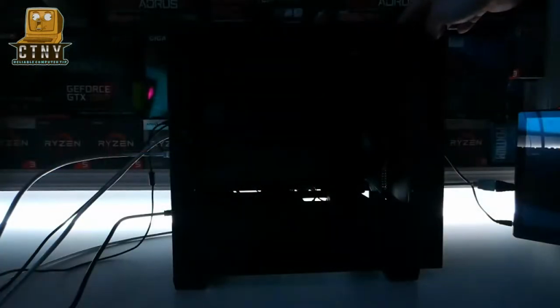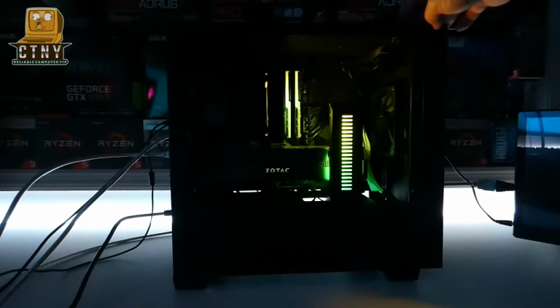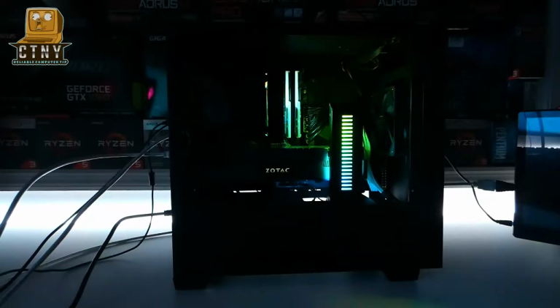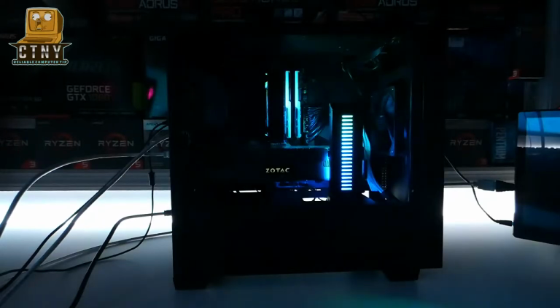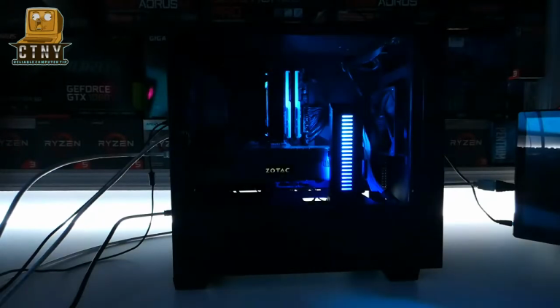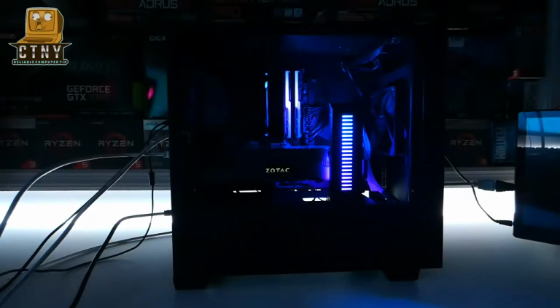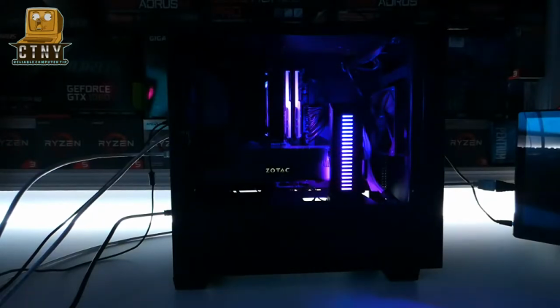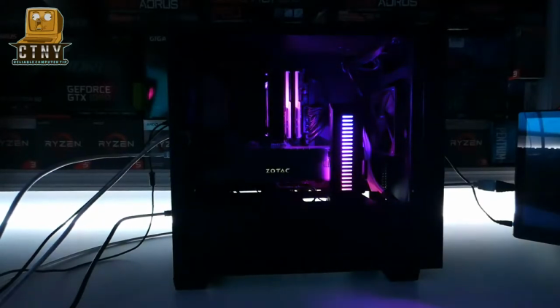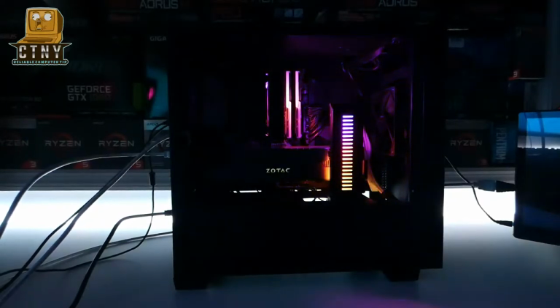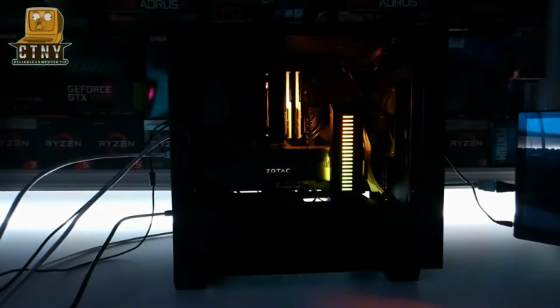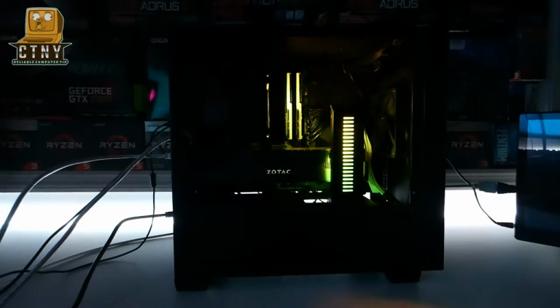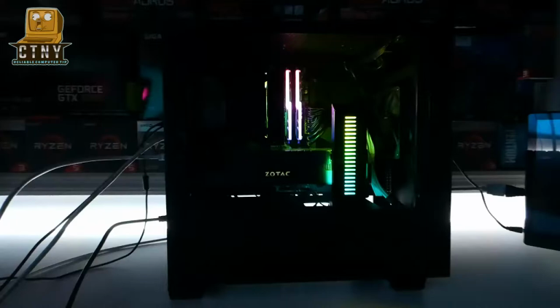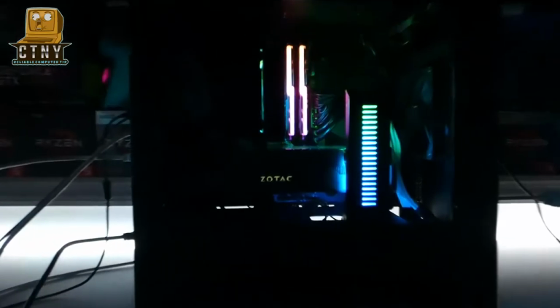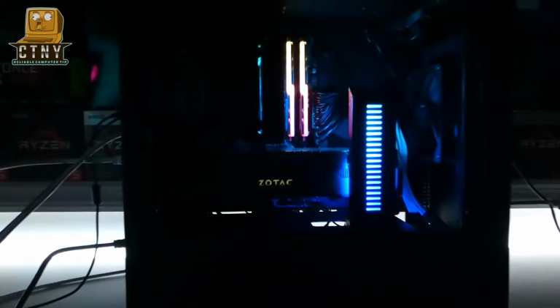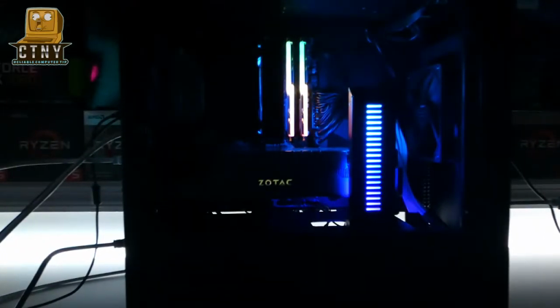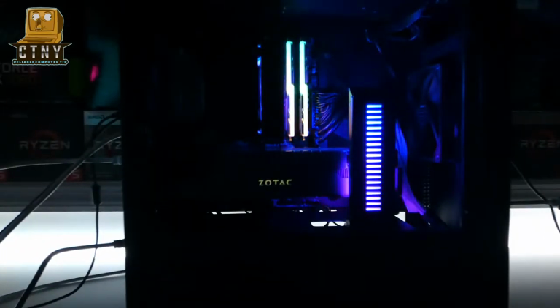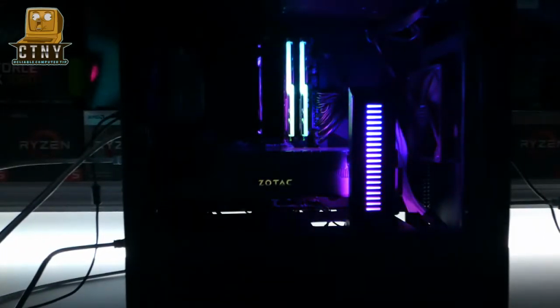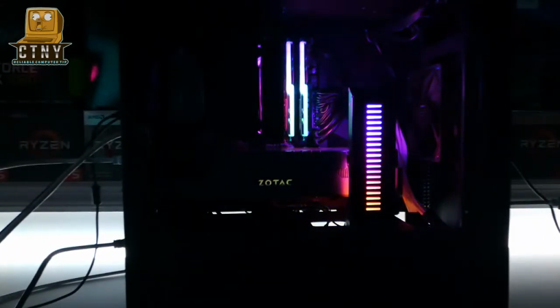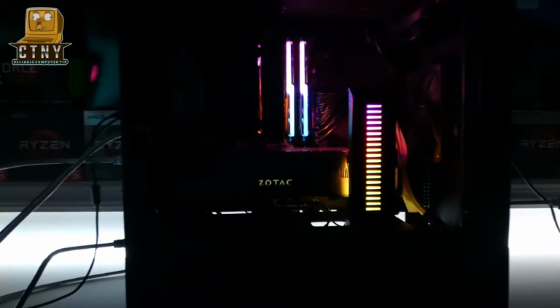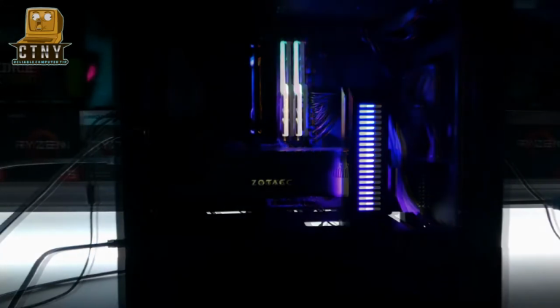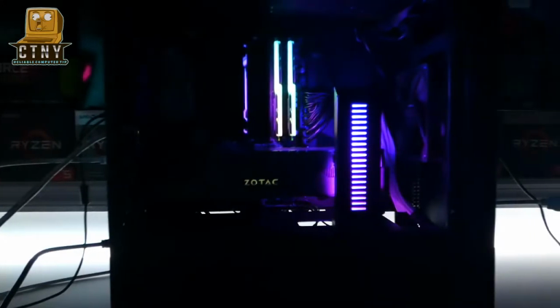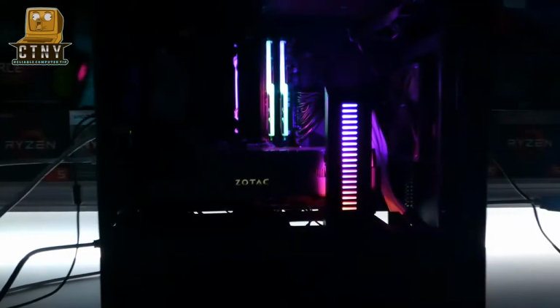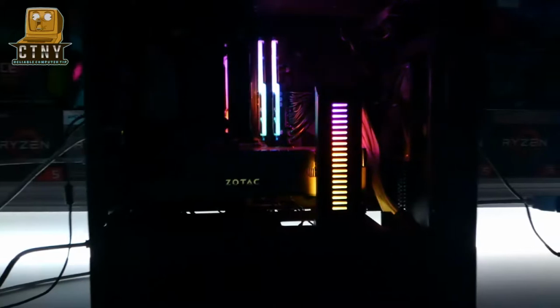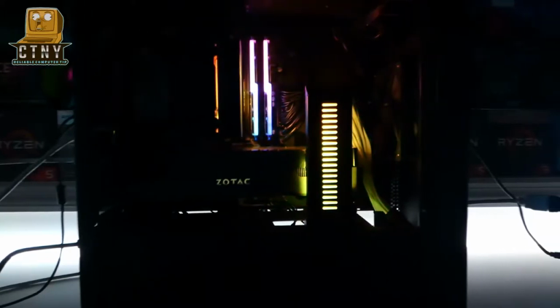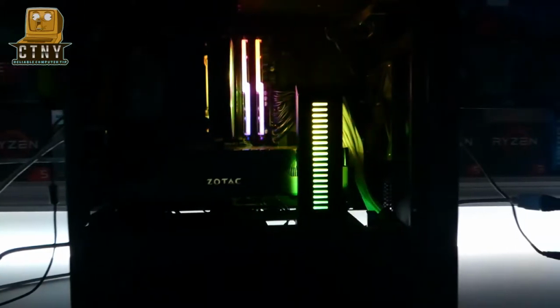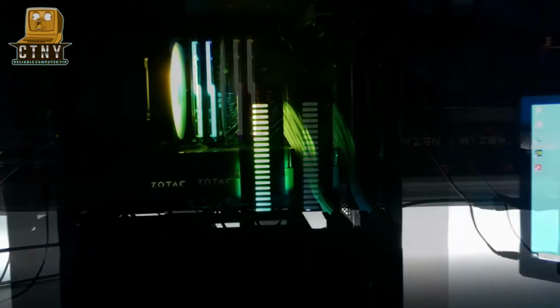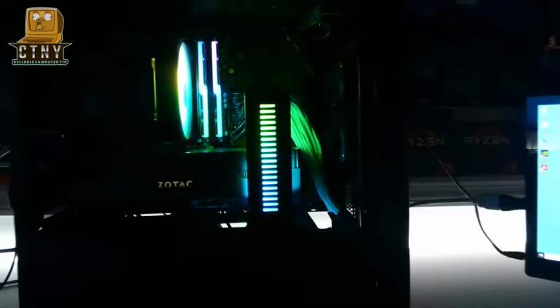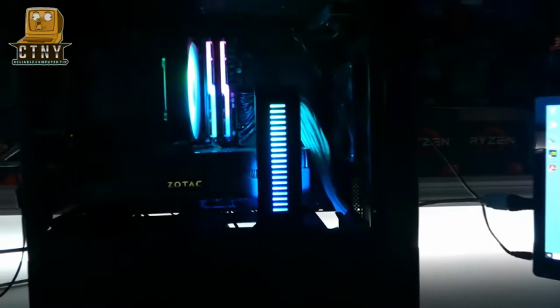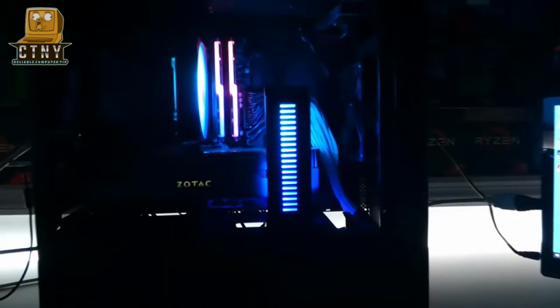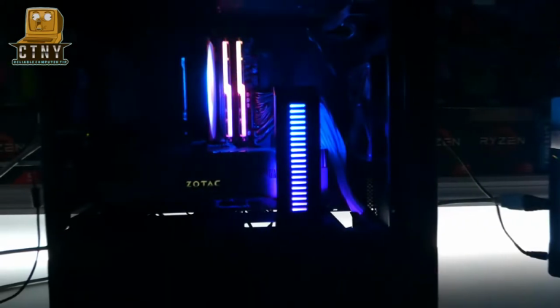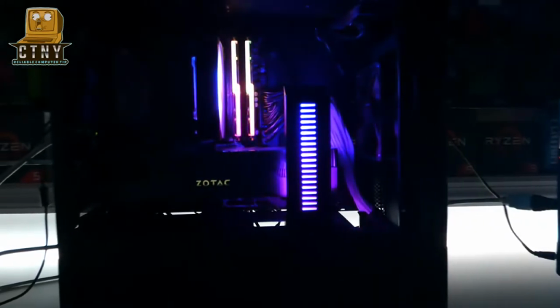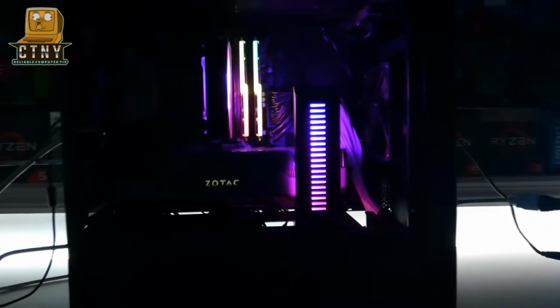Shall we connect the power now? Yes, it looks really good. For RGB sync, download the sync program from the website of each motherboard company, install it, and adjust it. I'm sure all the subscribers who watch my channel know this.